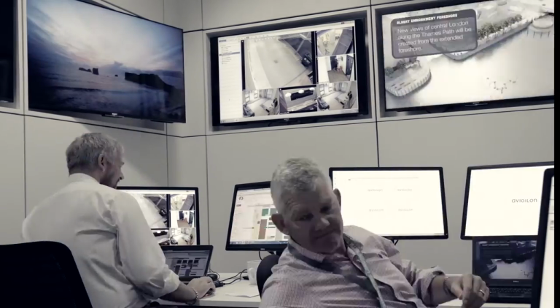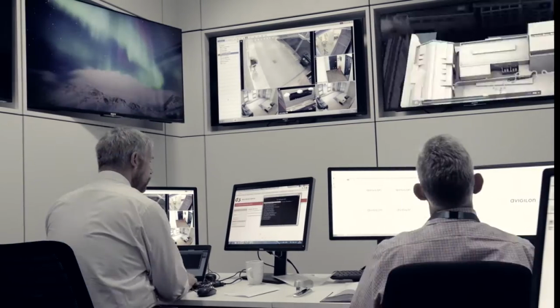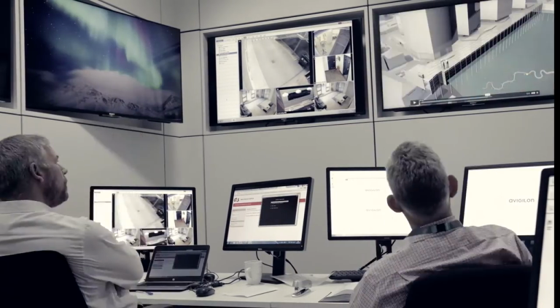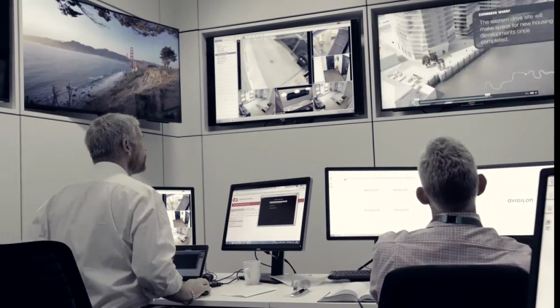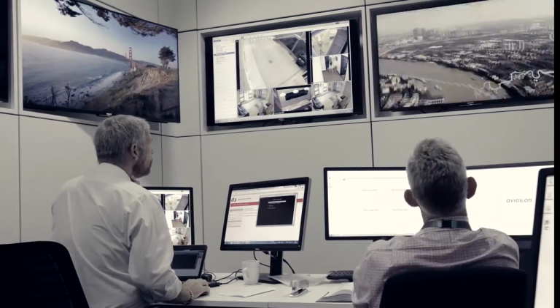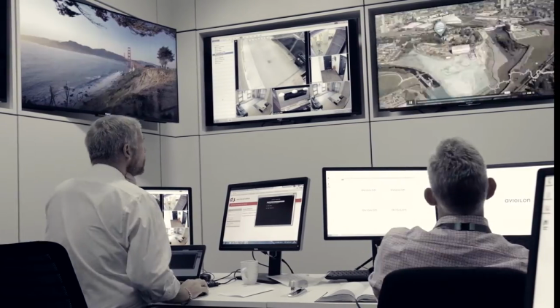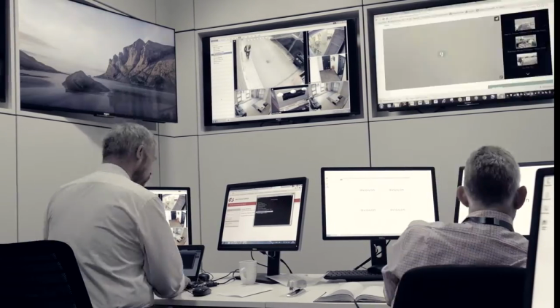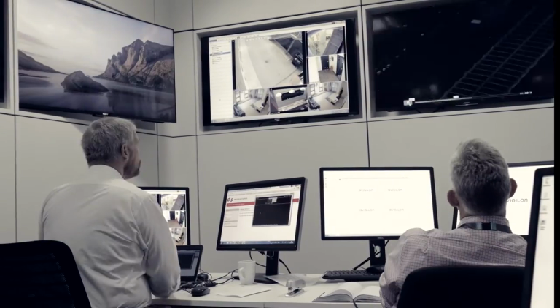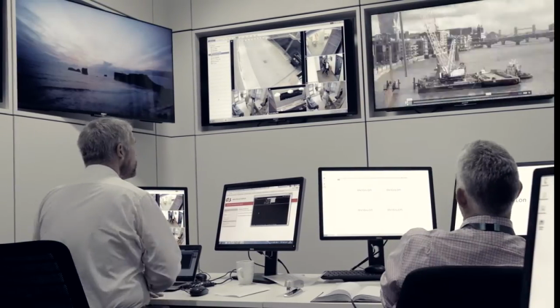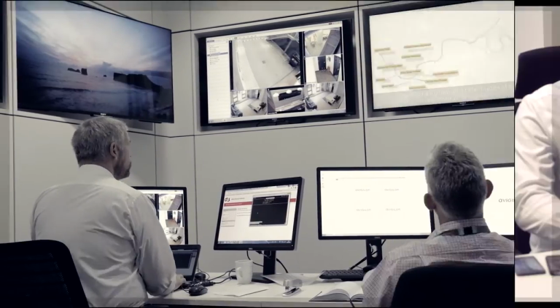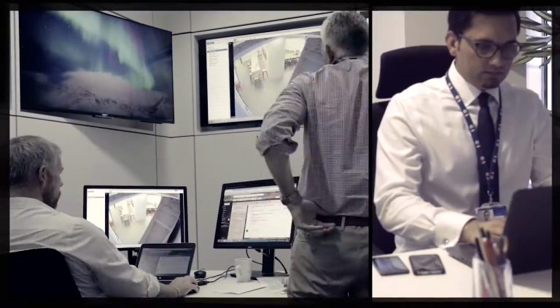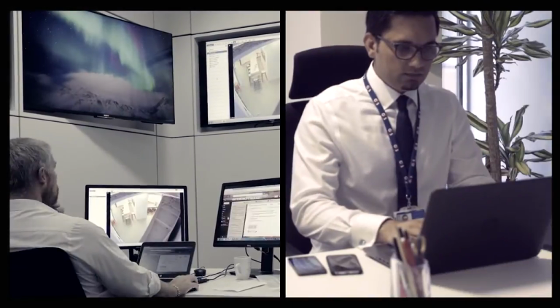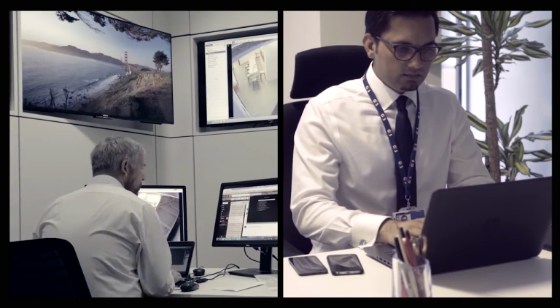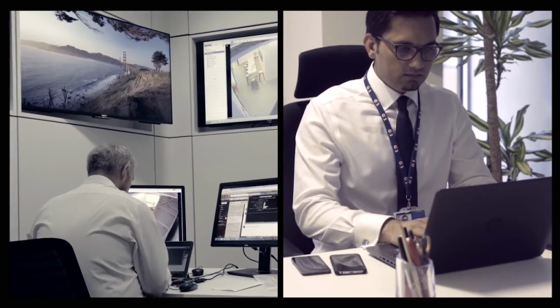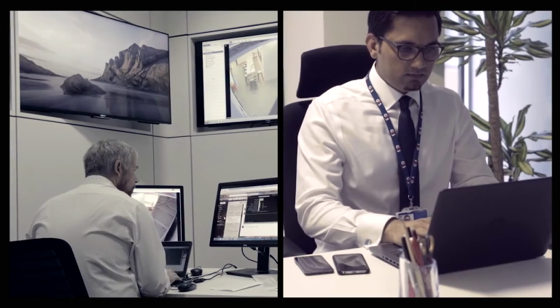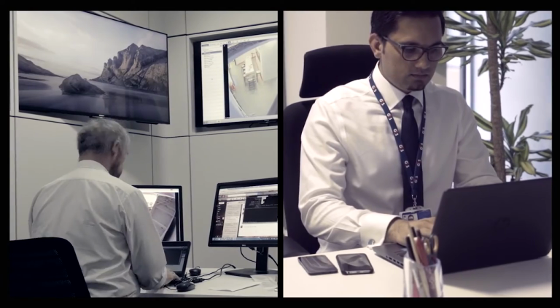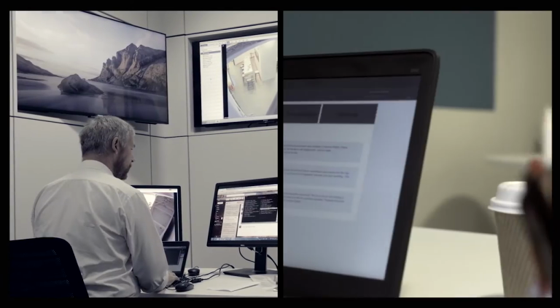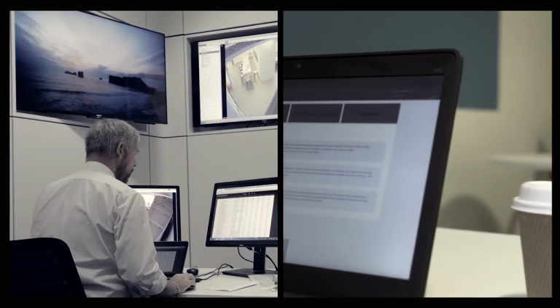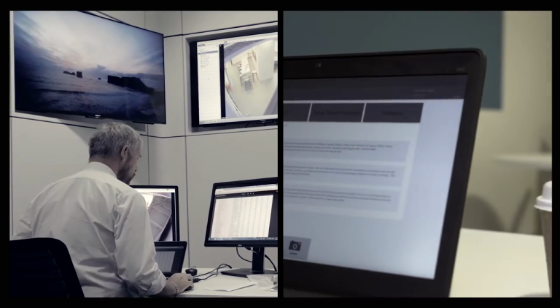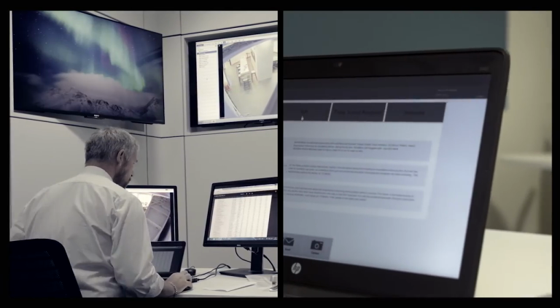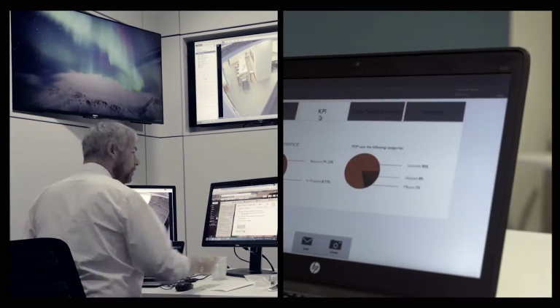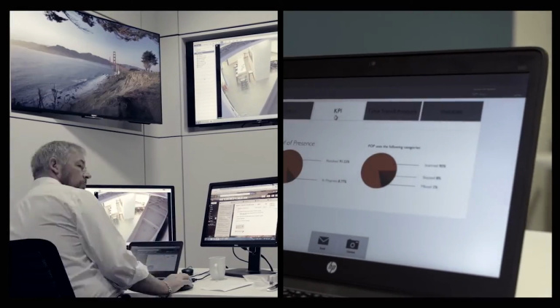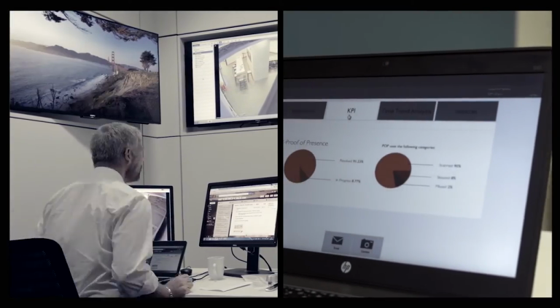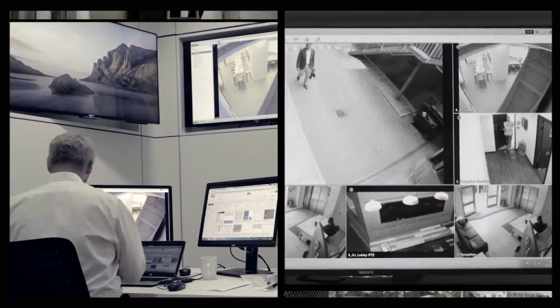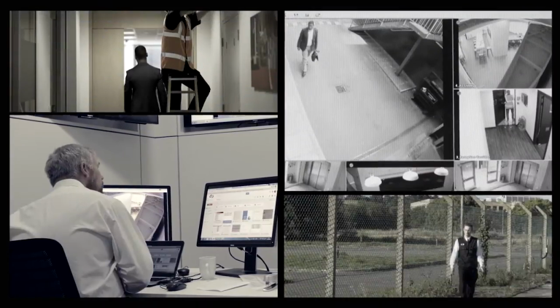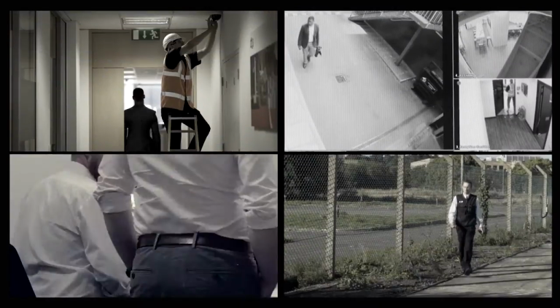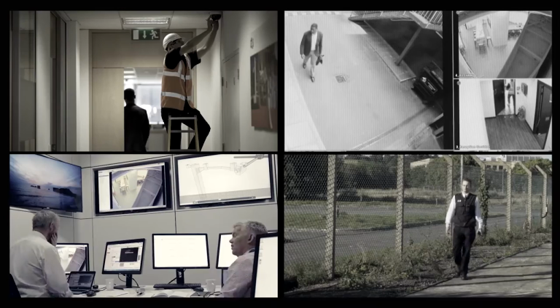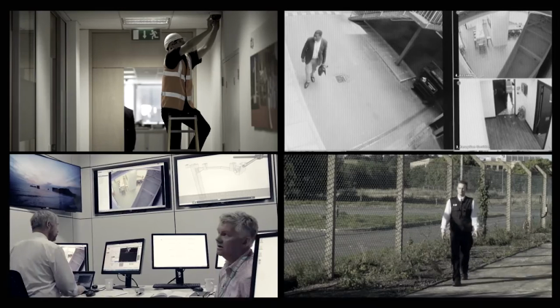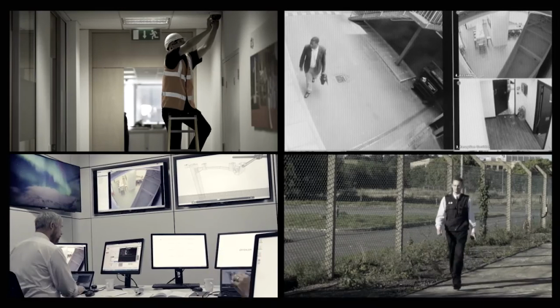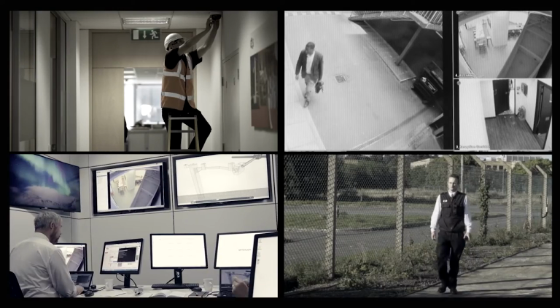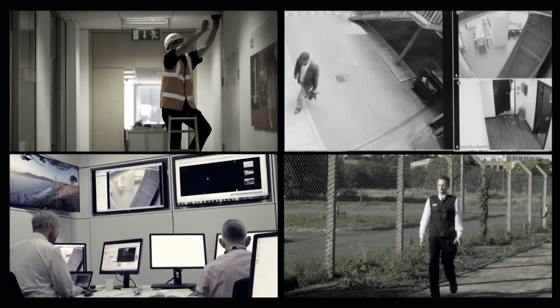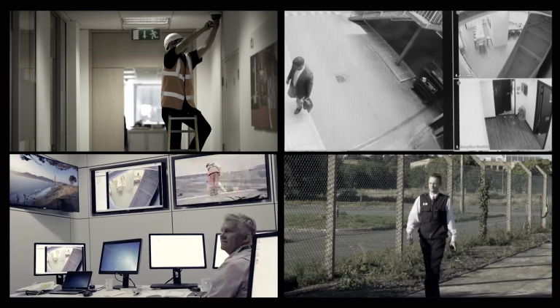Today's security and operations landscape is increasingly more complex. The common issue for managers is capturing accurate information across different systems without fragmented reporting.